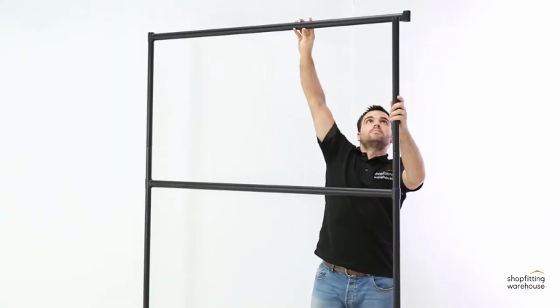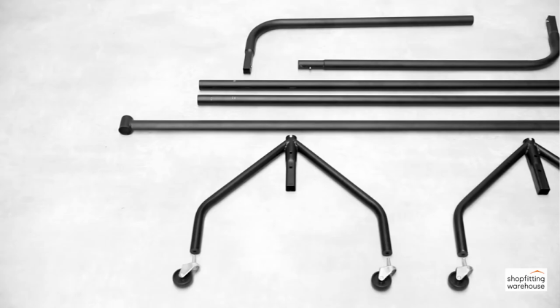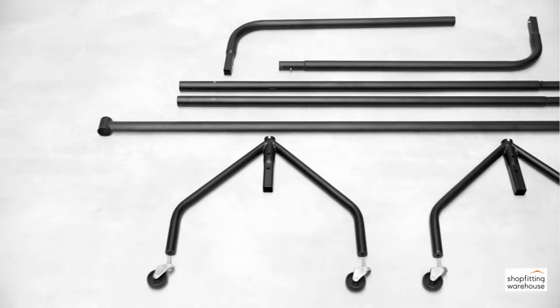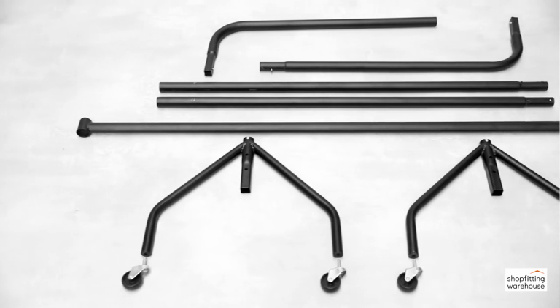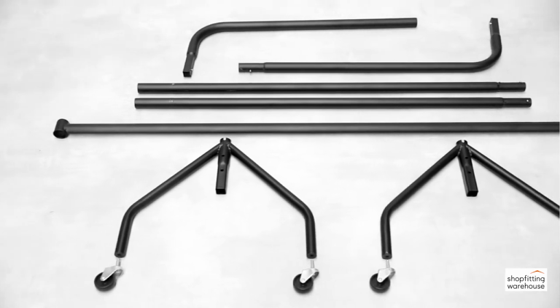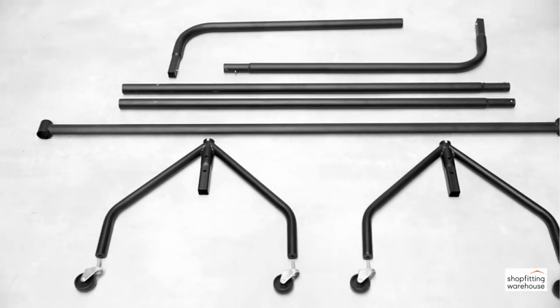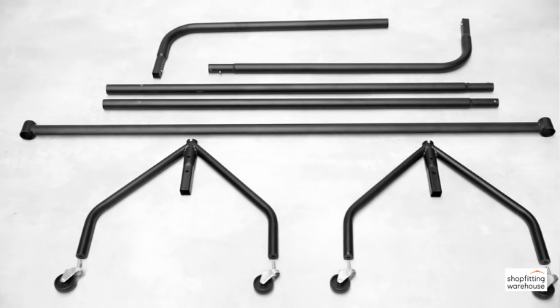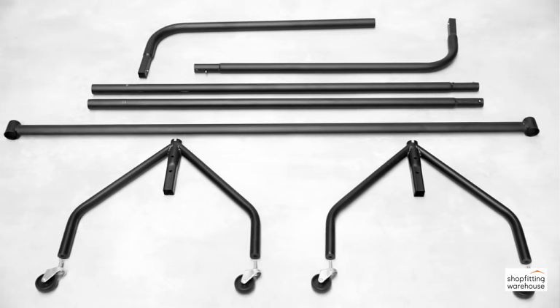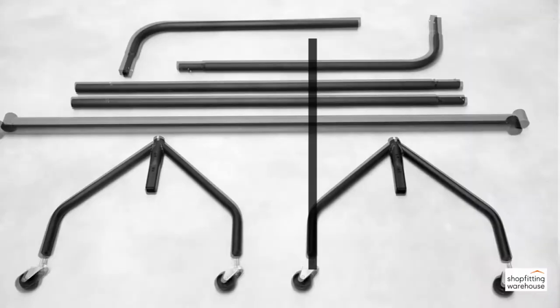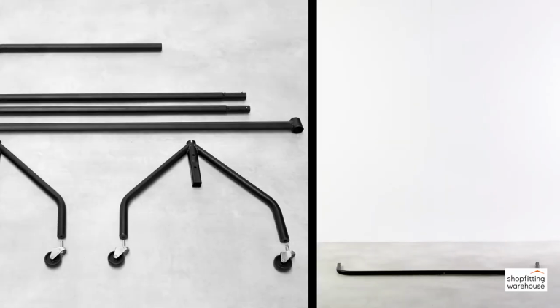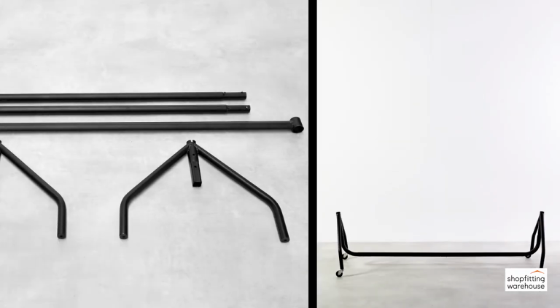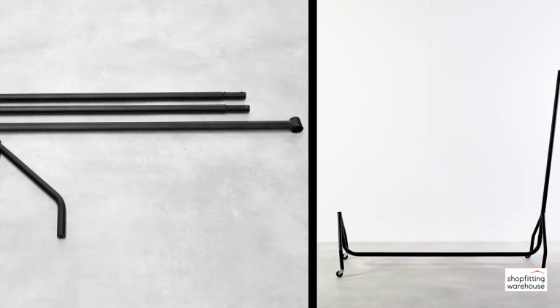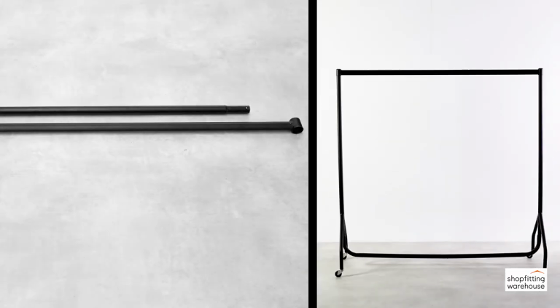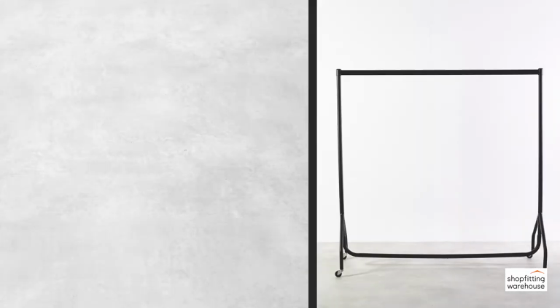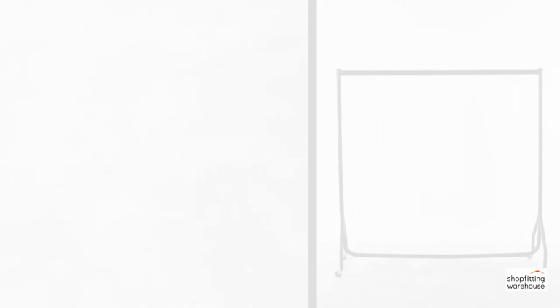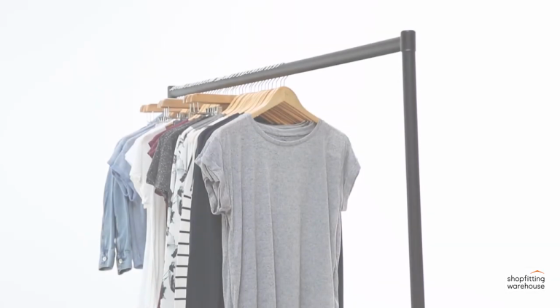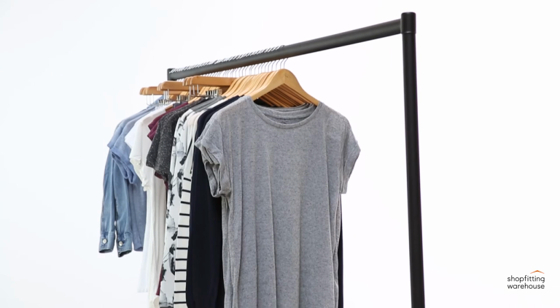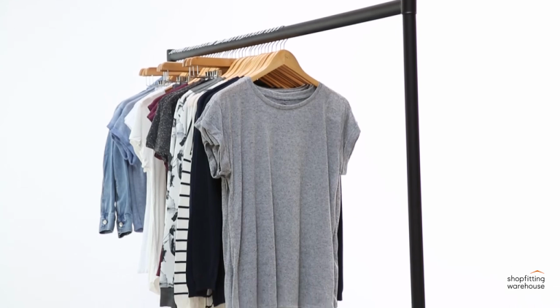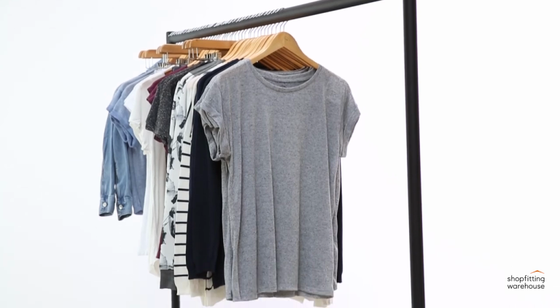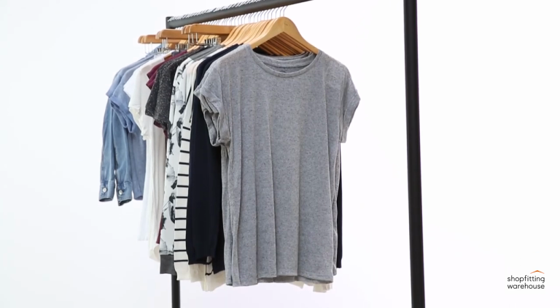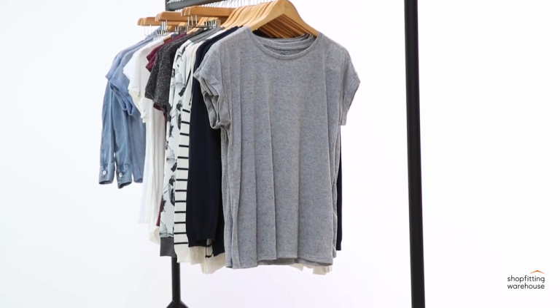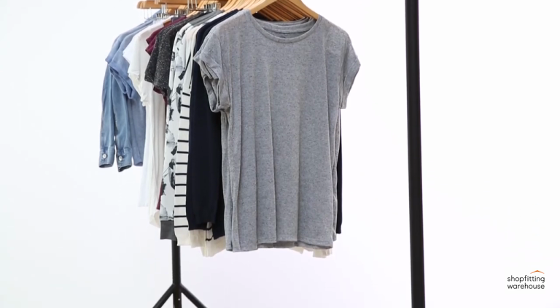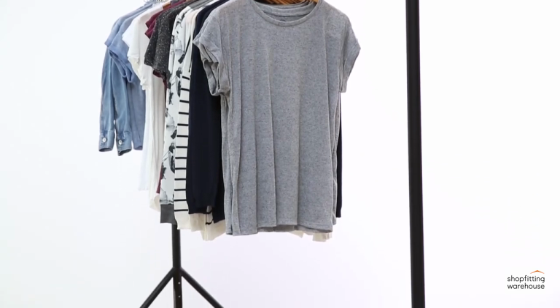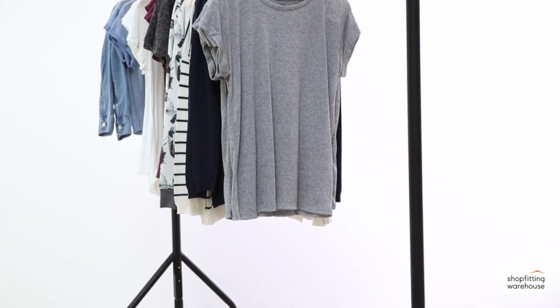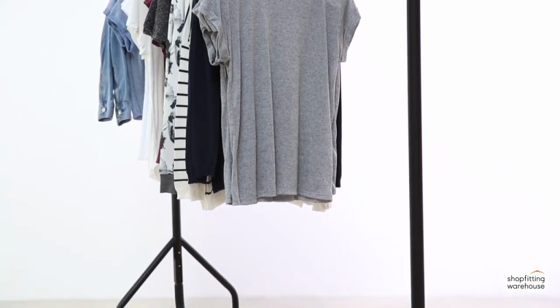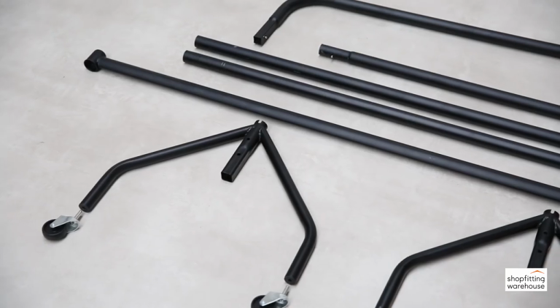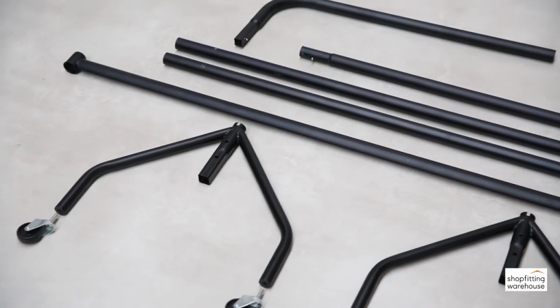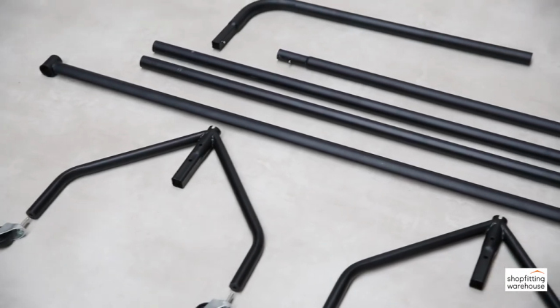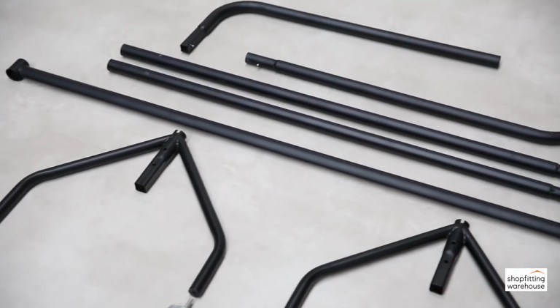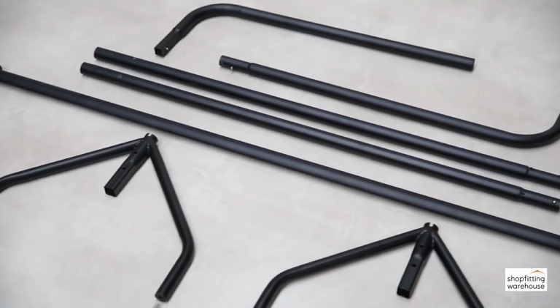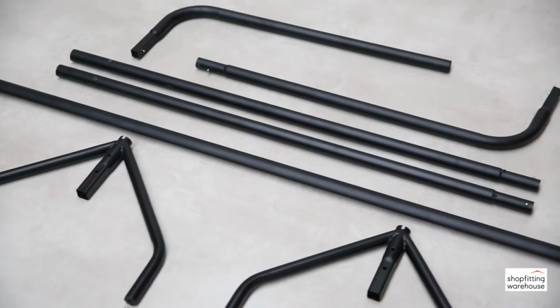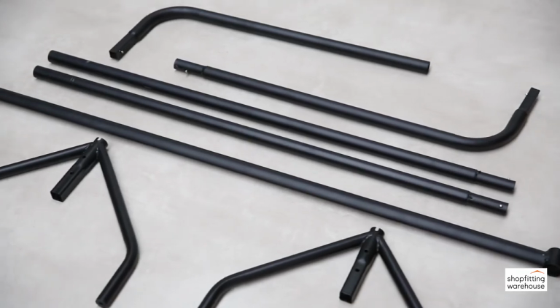Each rail is supplied flat-packed and is quick and easy to assemble with no need for tools. As well as making it easy to transport, this means the rail can be stored away compactly when not in use.